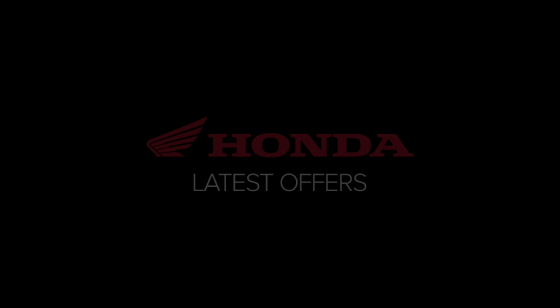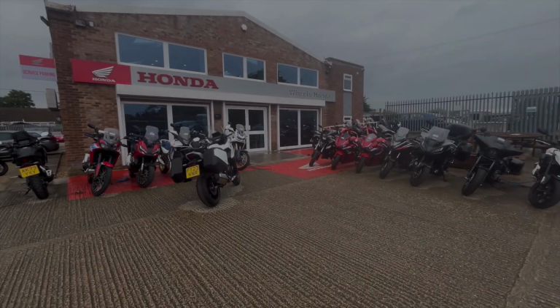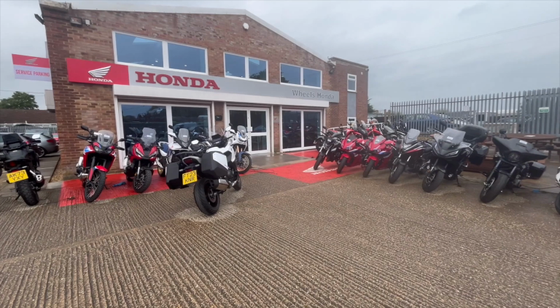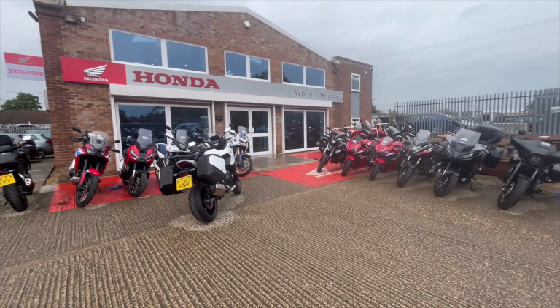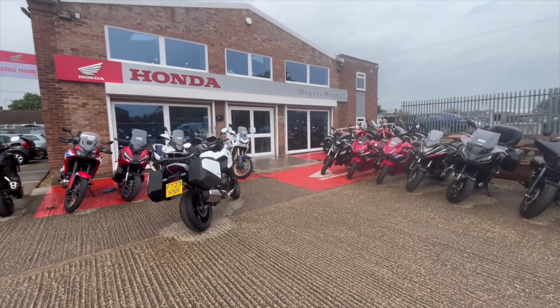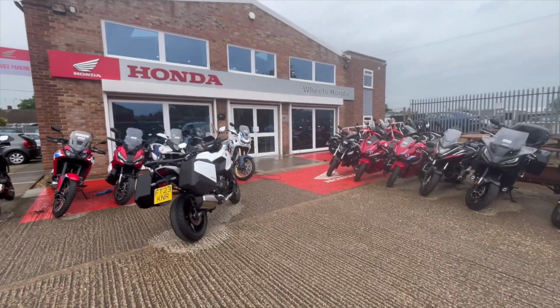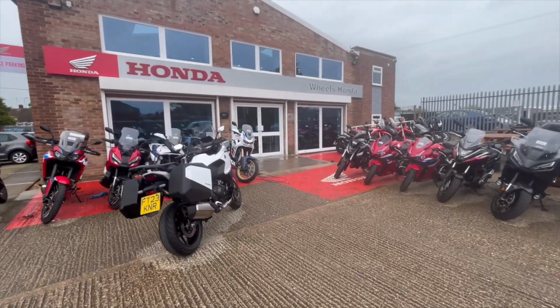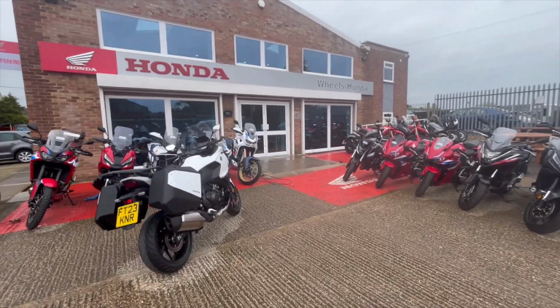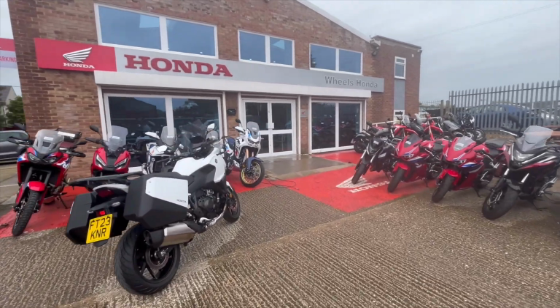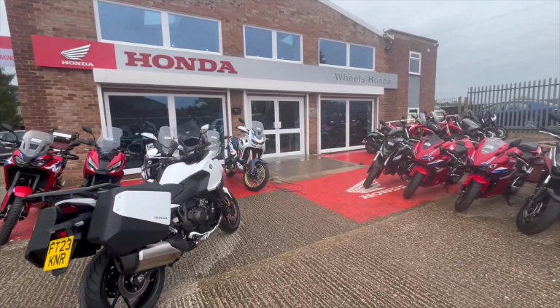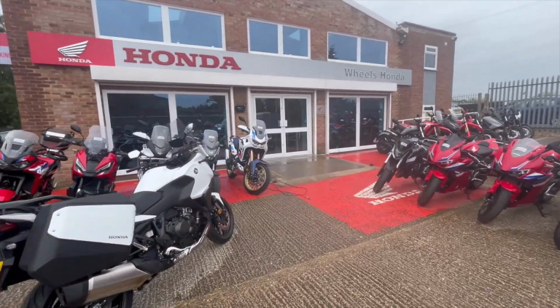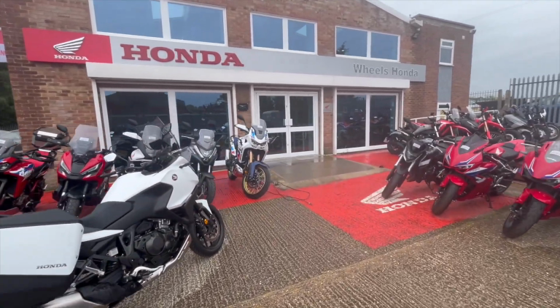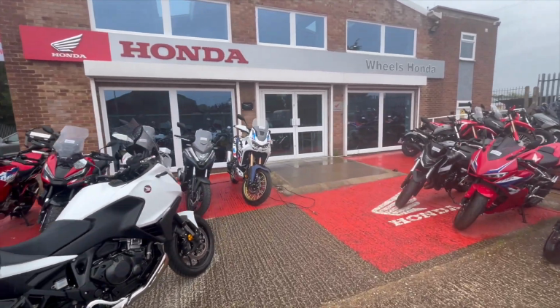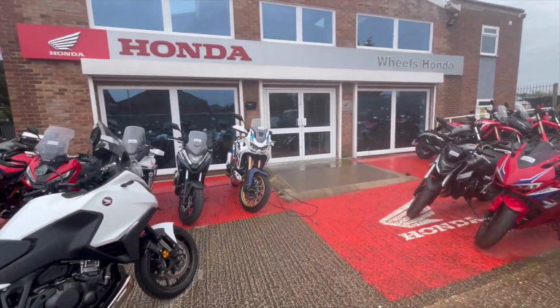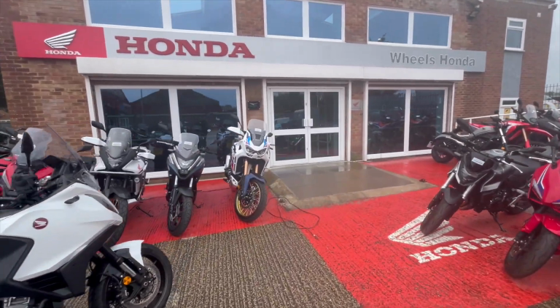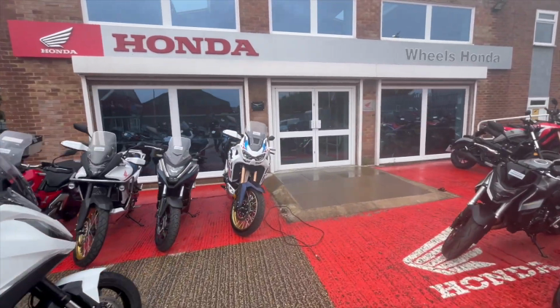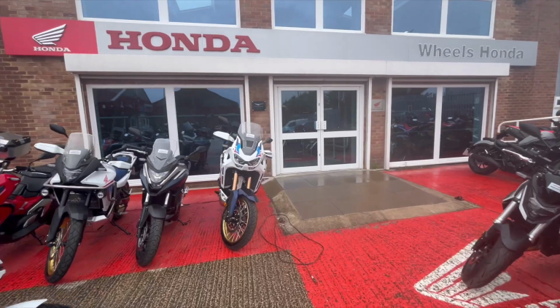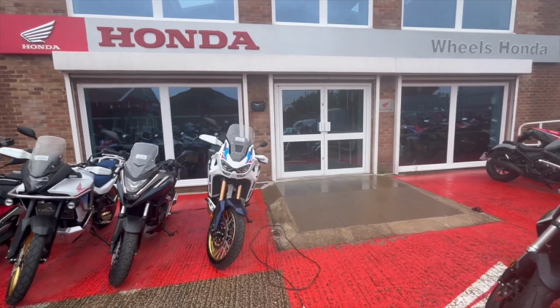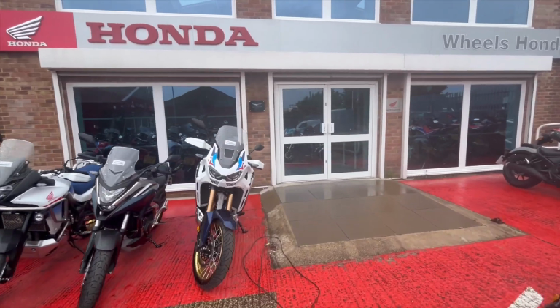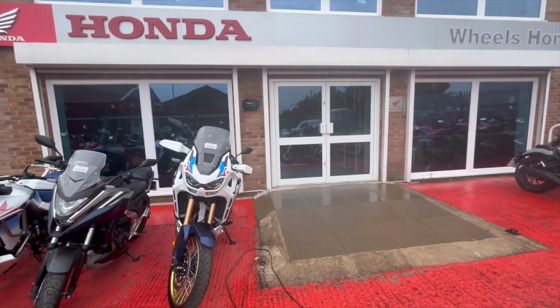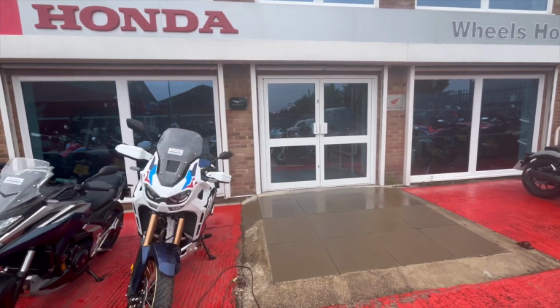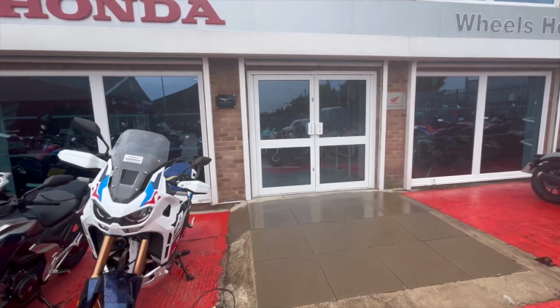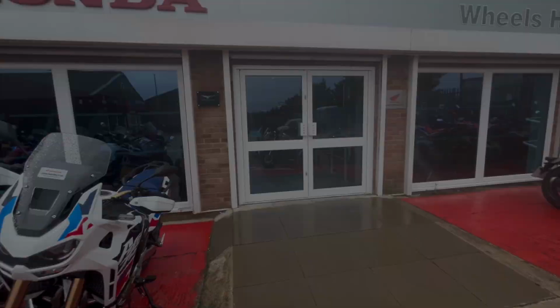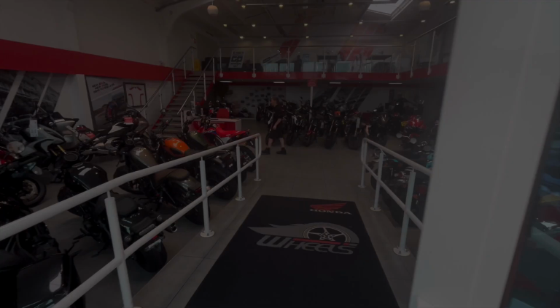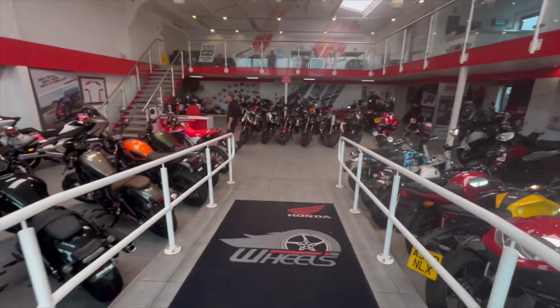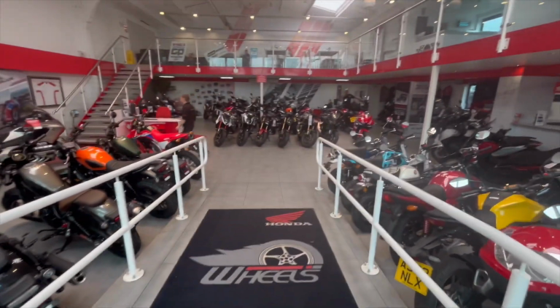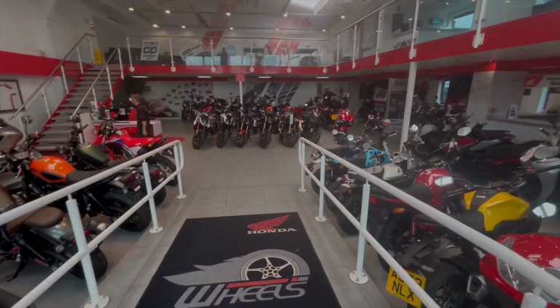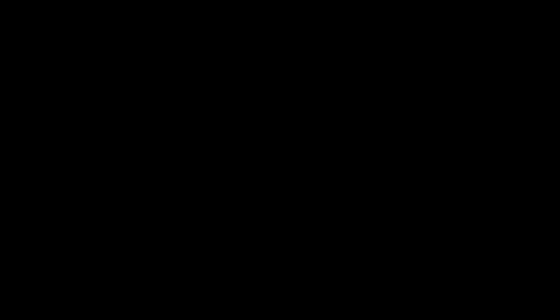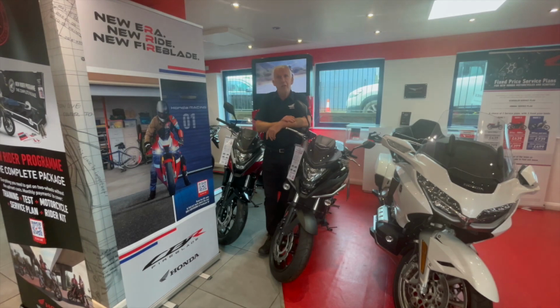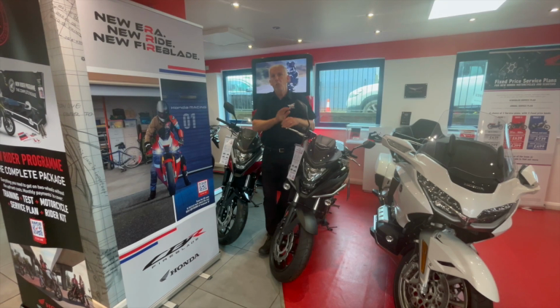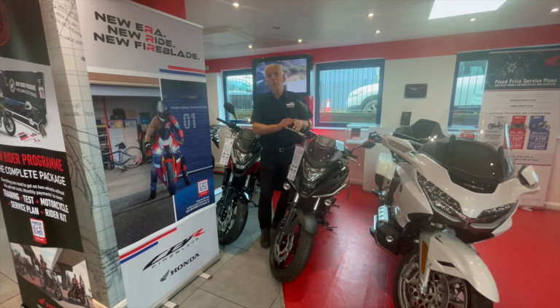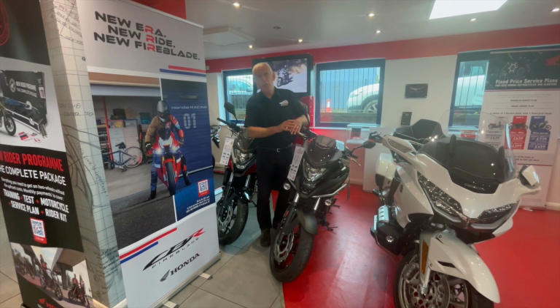Hello everyone, today we're going to head over to our Honda showroom where our sales manager Martin is going to give you a rundown of all the current new bike offers. Over to you Martin. Hi guys, welcome back to Wills Peterborough in our Honda branch.